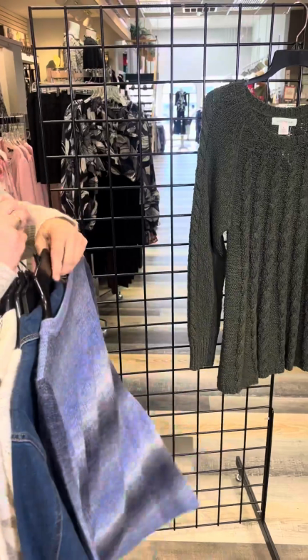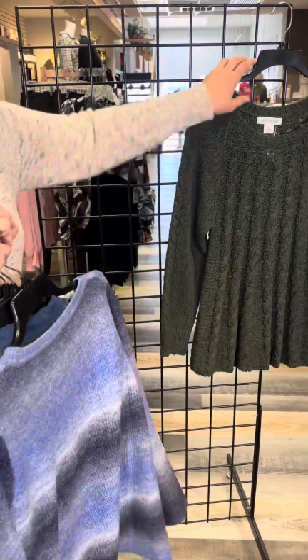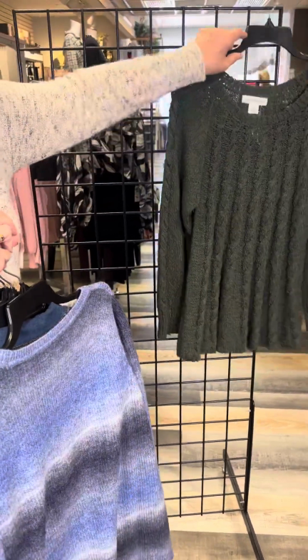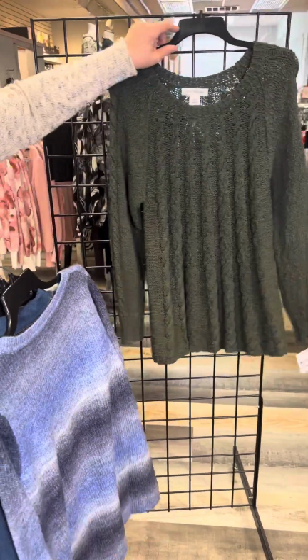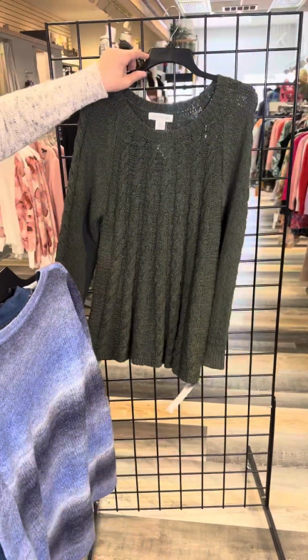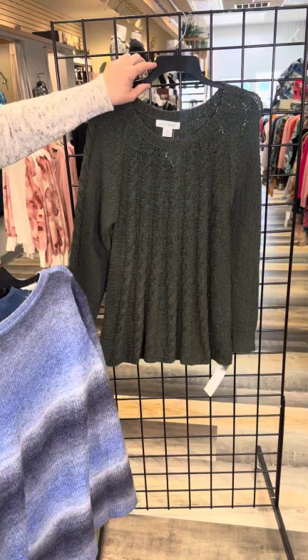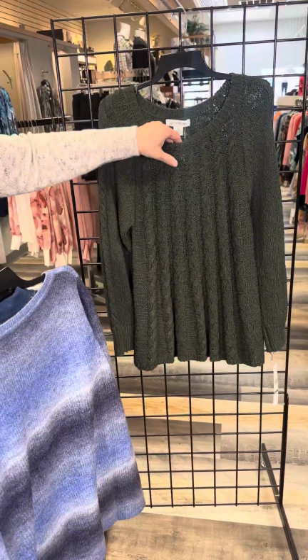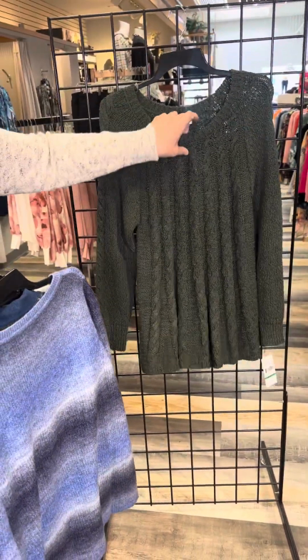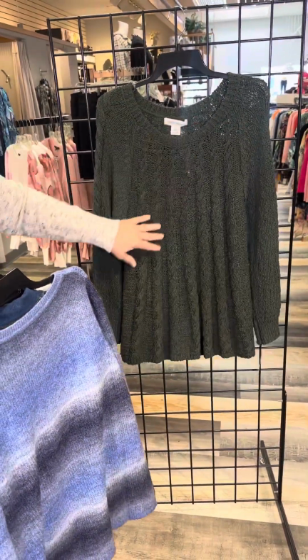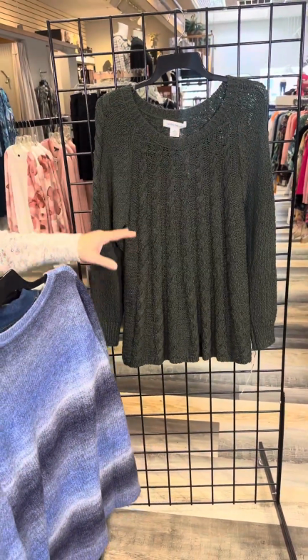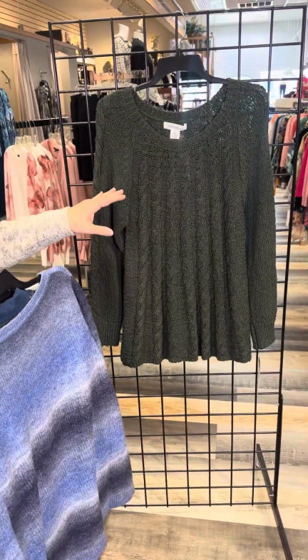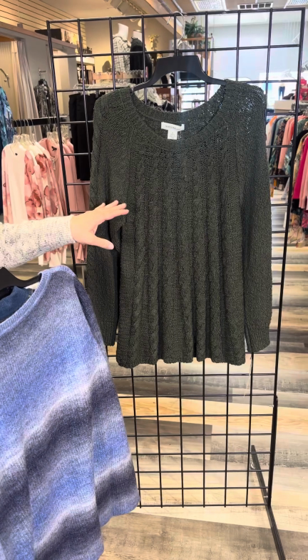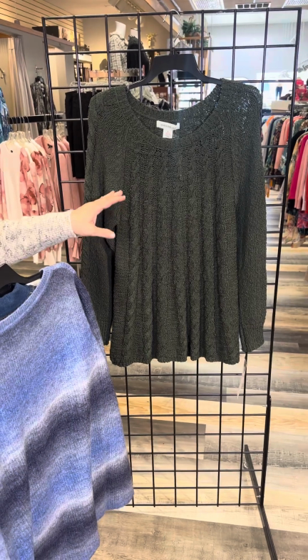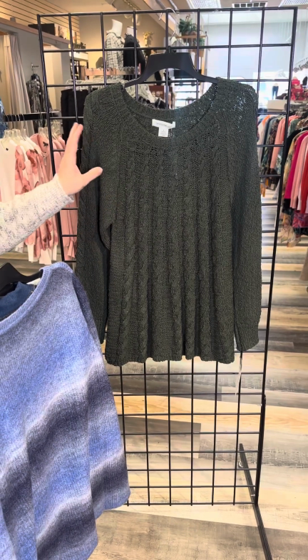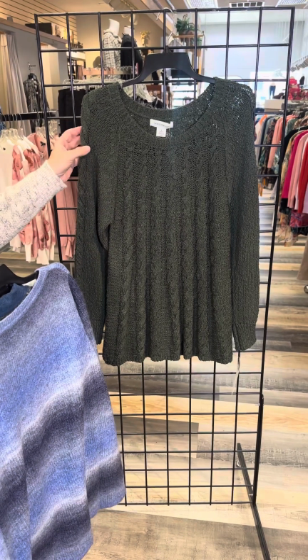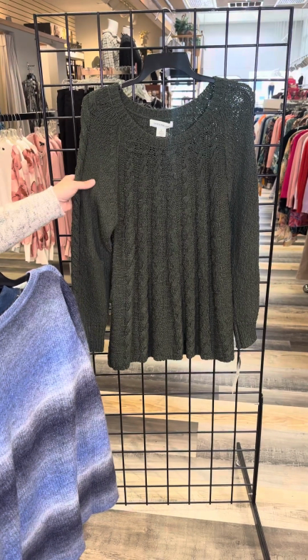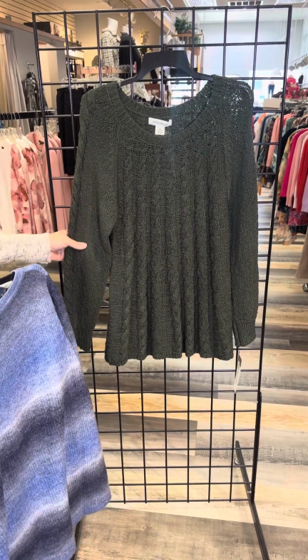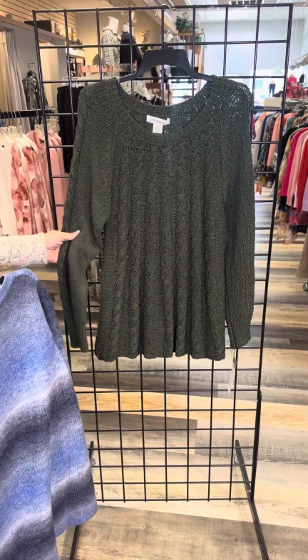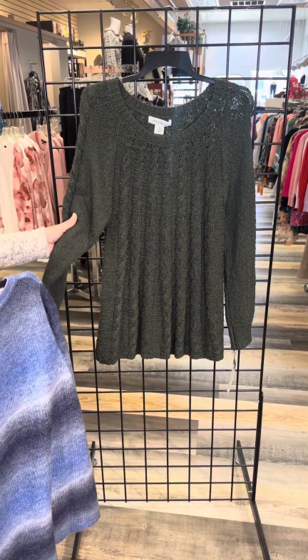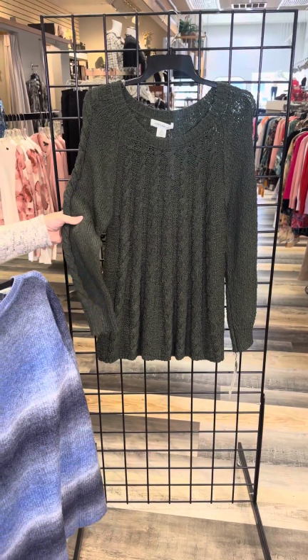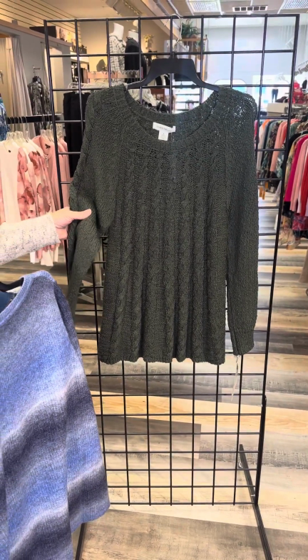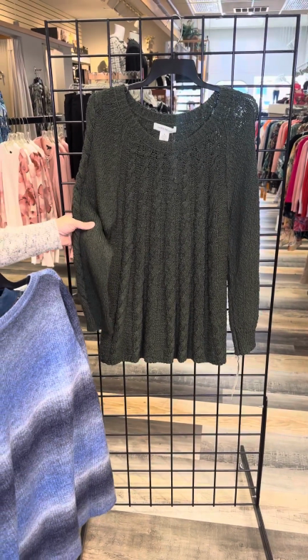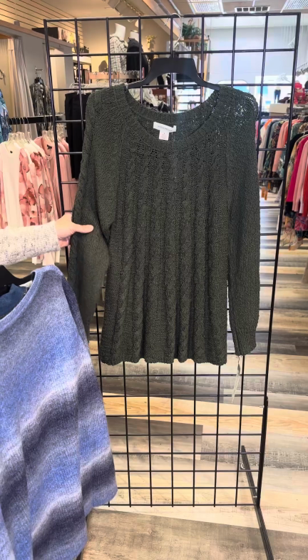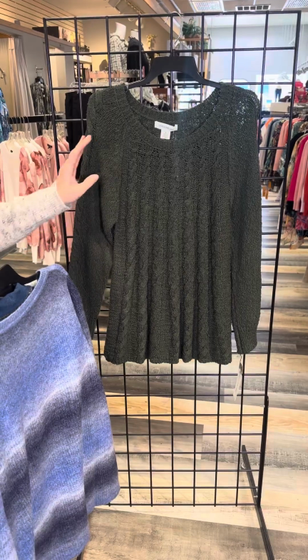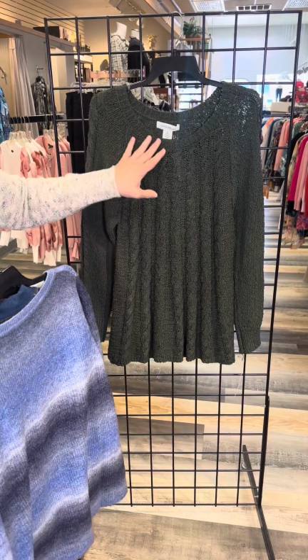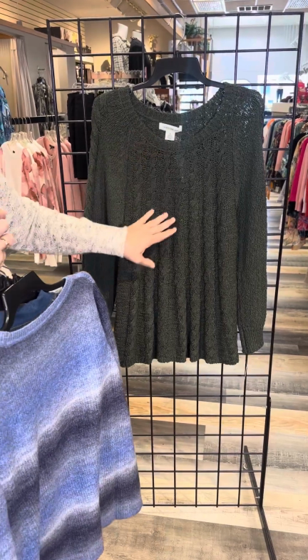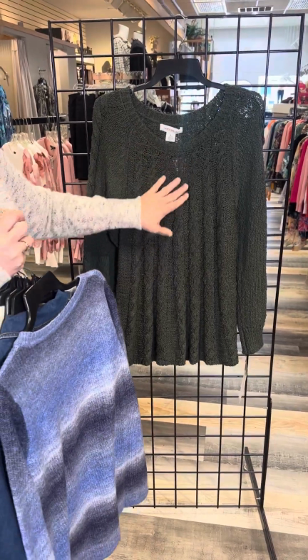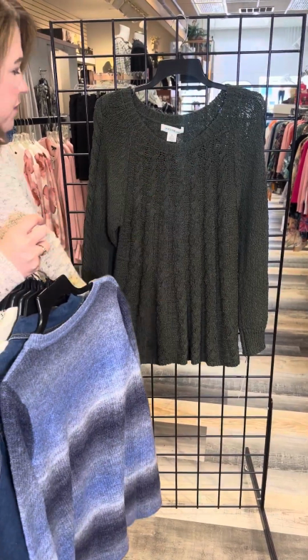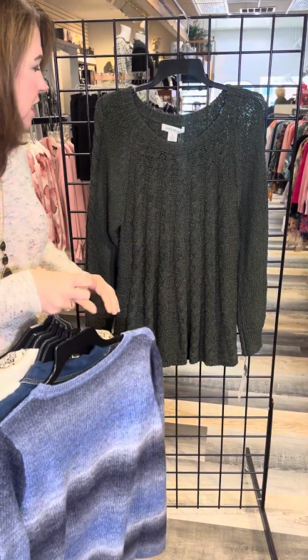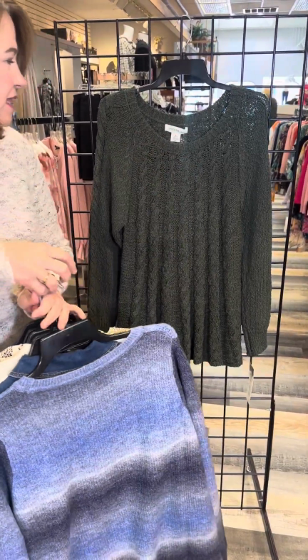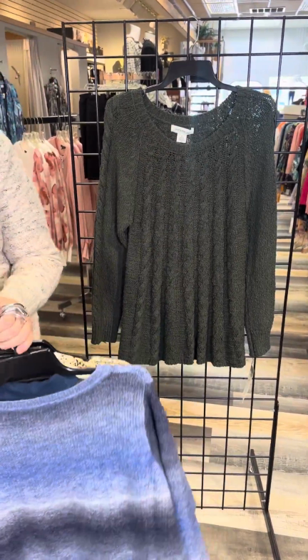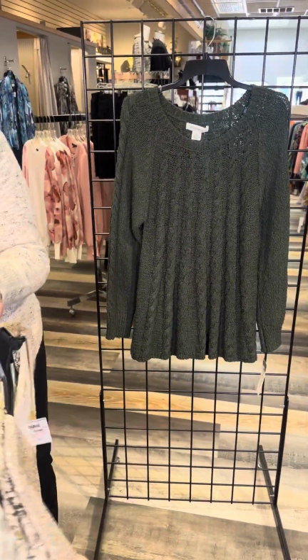This sweater is a little bit heavier weight and really unique. It's got a wonderful cable knit but it's more of a cotton weave, so very soft and easy to wear. I love that olive color and that vertical detail.